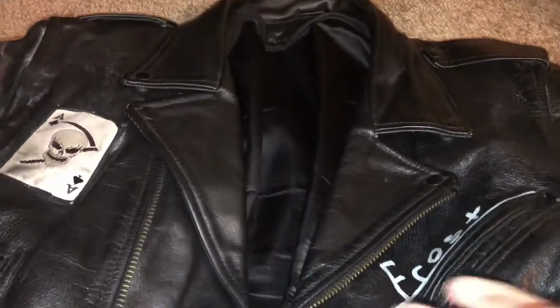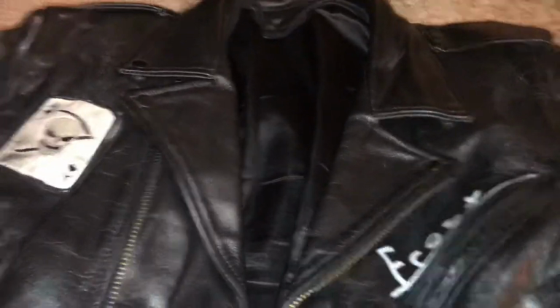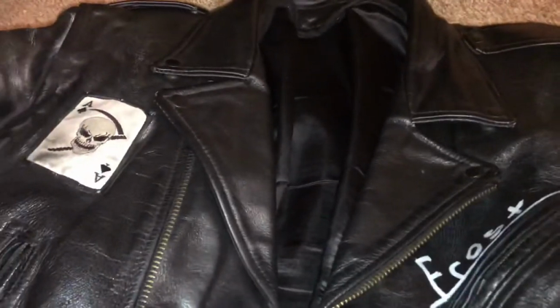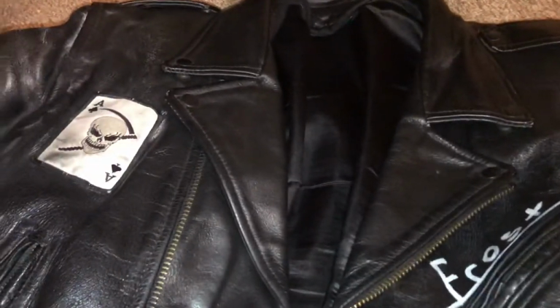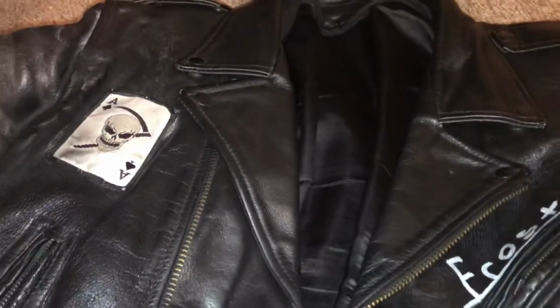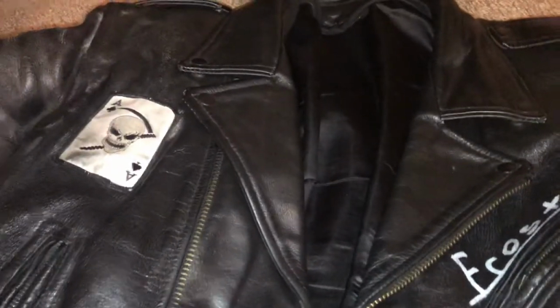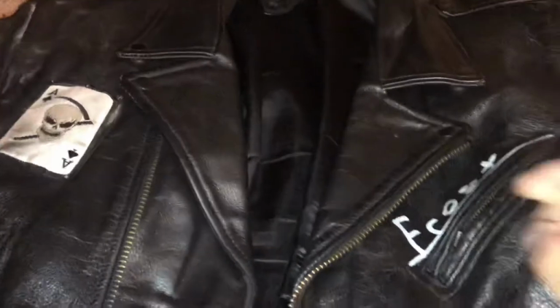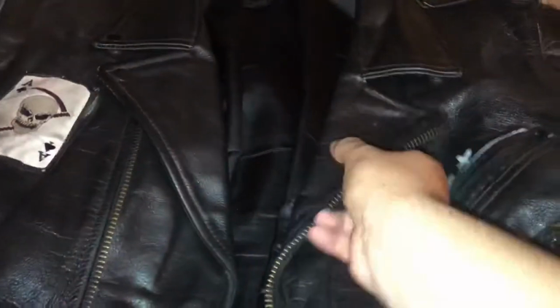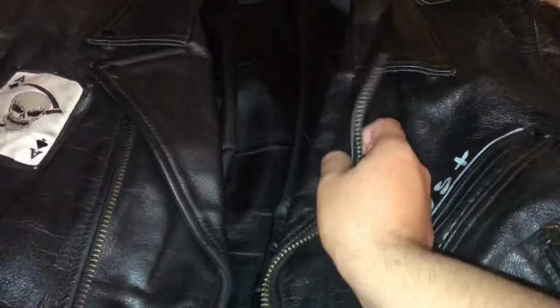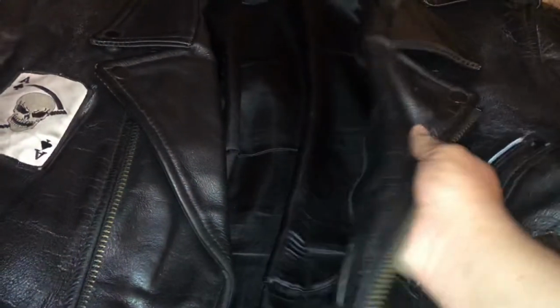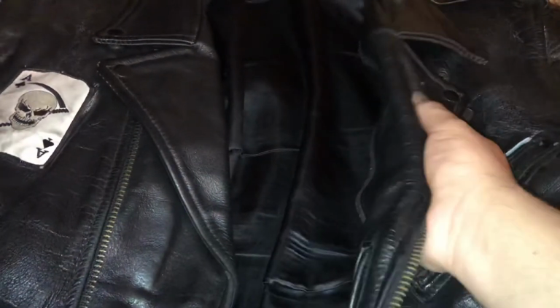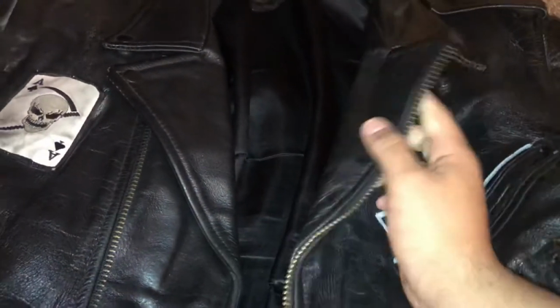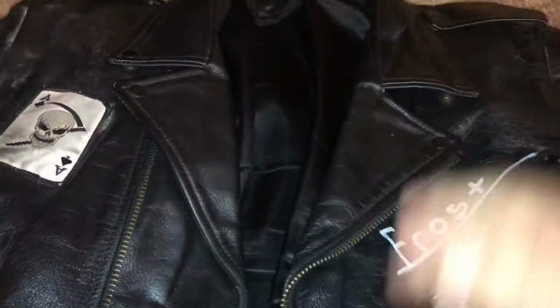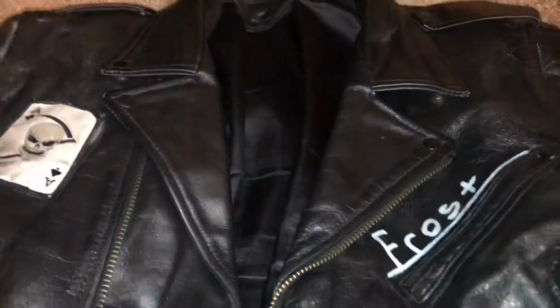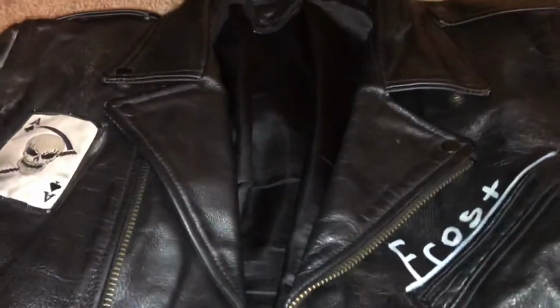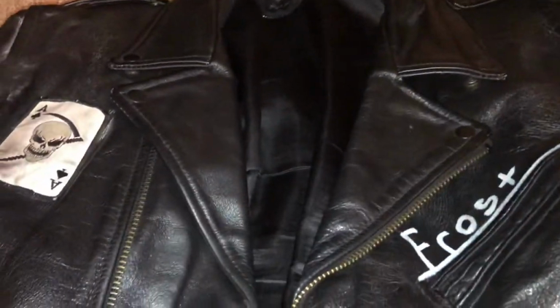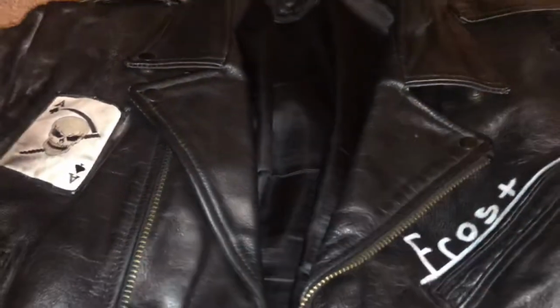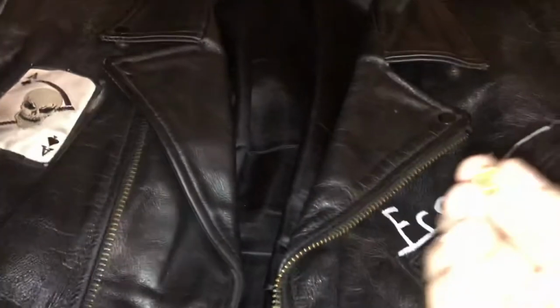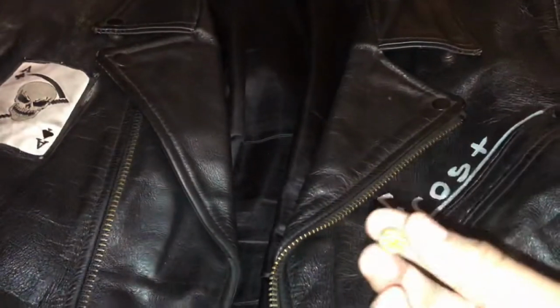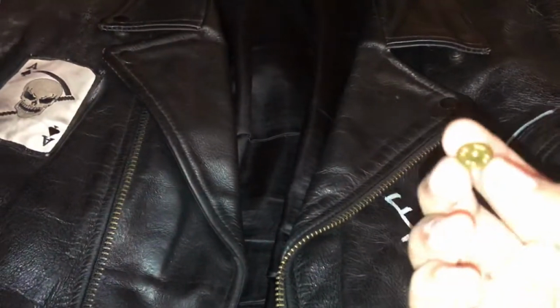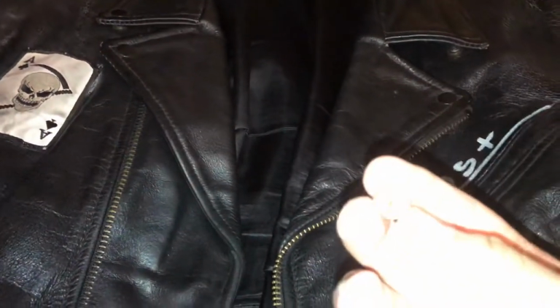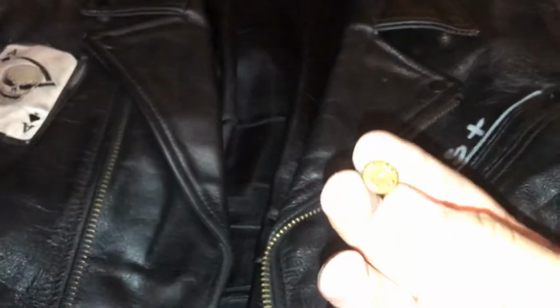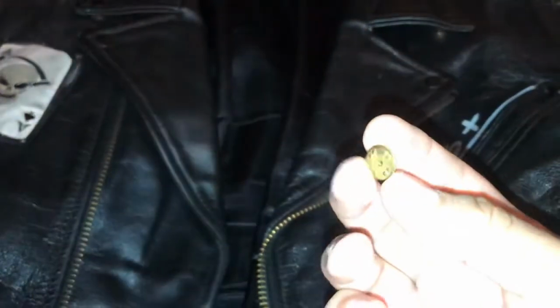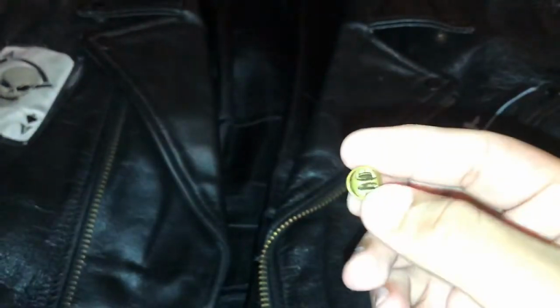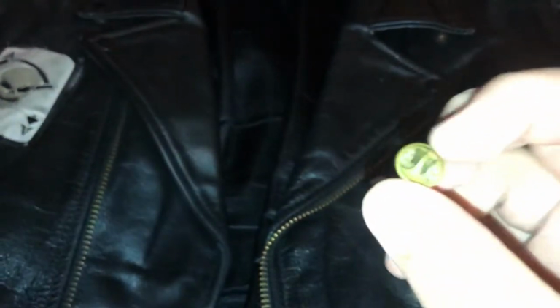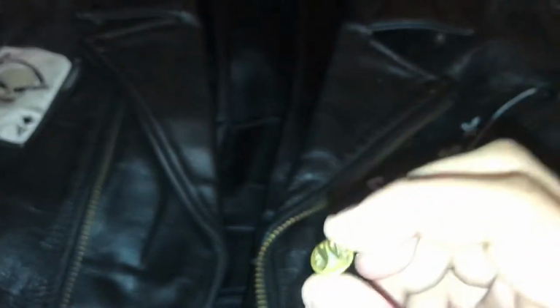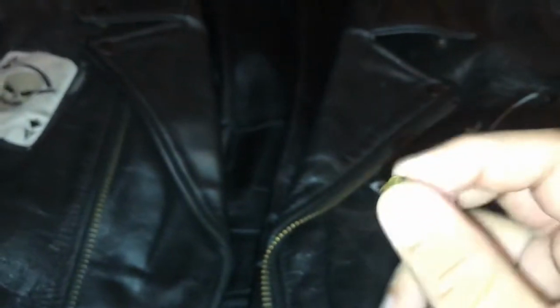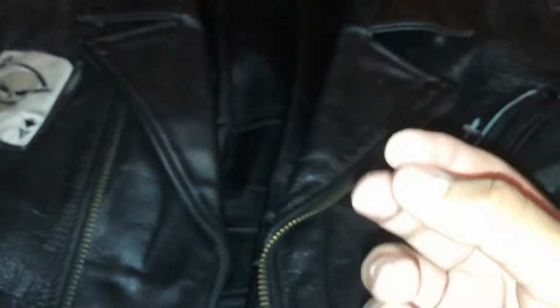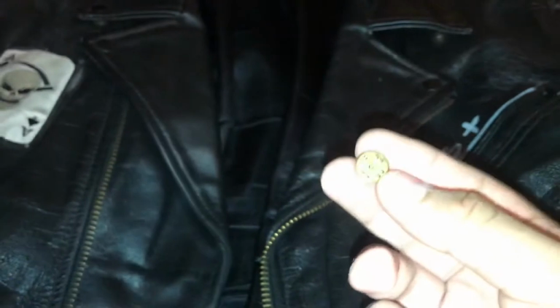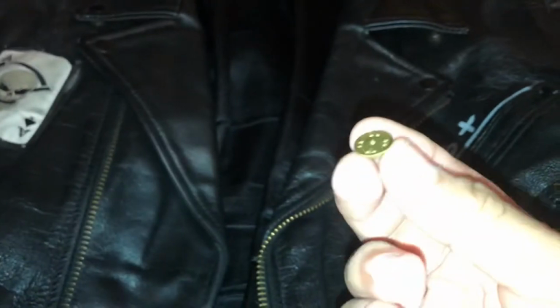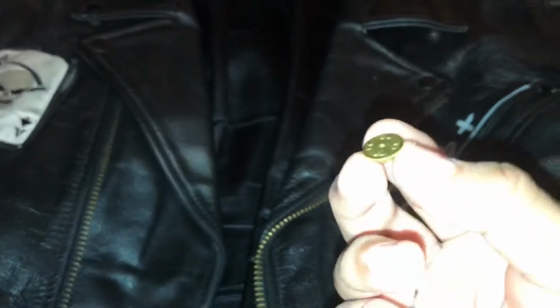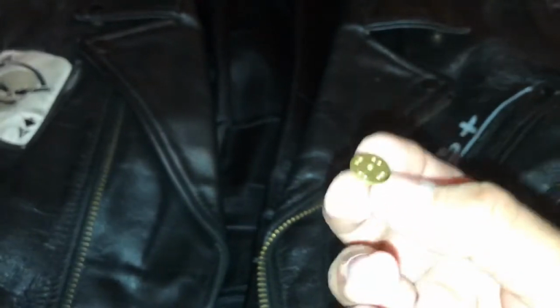I'm sure if you applied it to a fake leather it's probably easier, but when it comes down to real leather it's thick and fairly difficult to get it on. Especially with the fact that these little pin backs that usually come with the pins are horrible, and they probably couldn't keep the pin on your normal clothes either way.